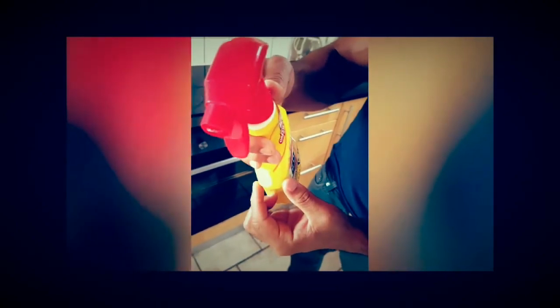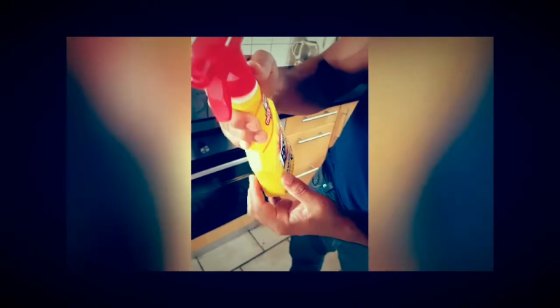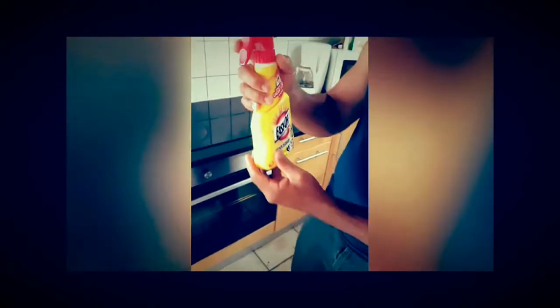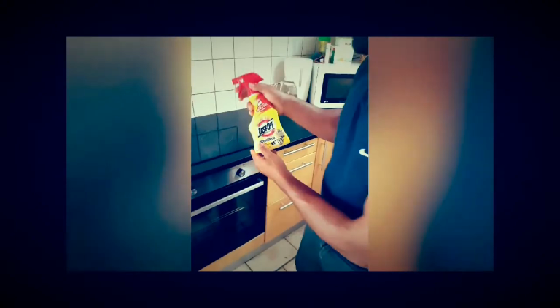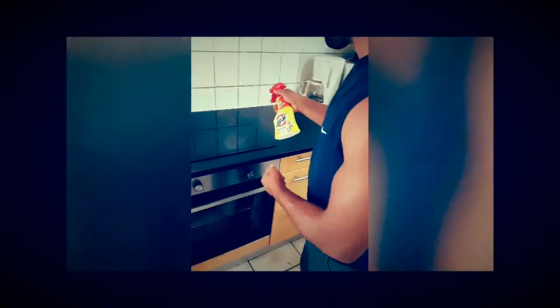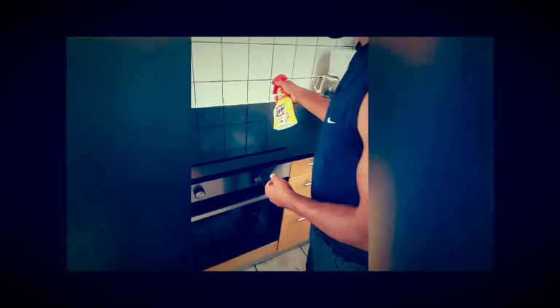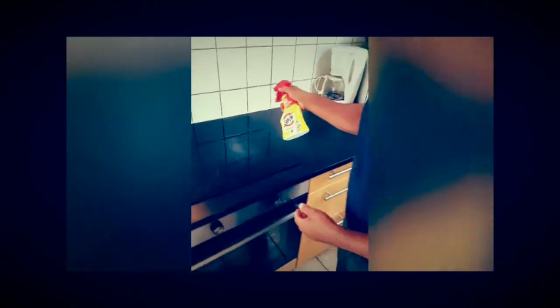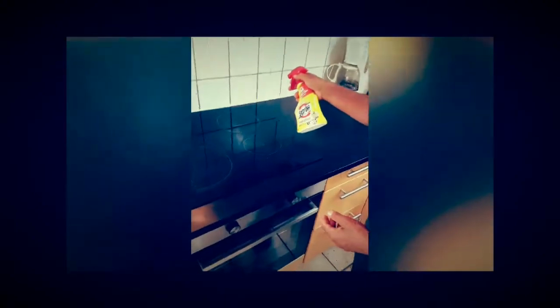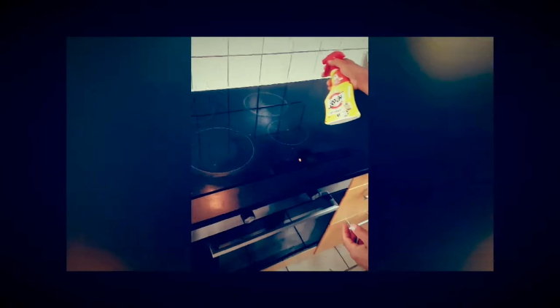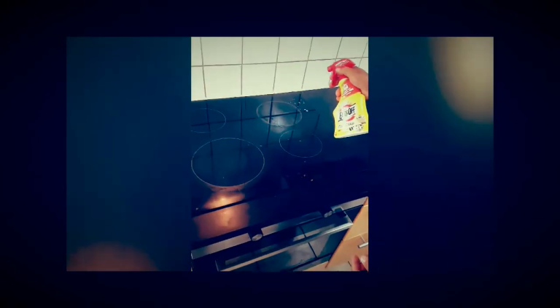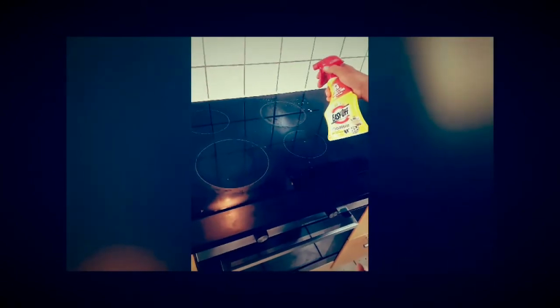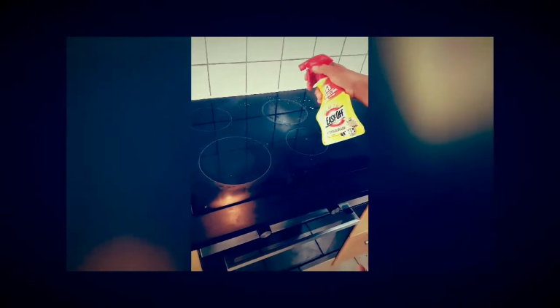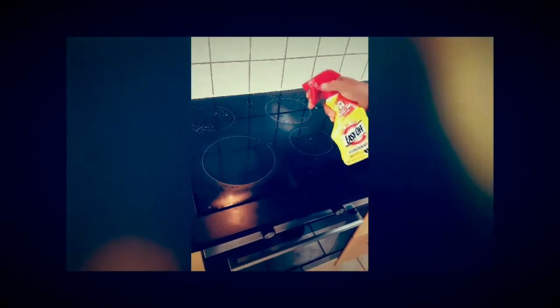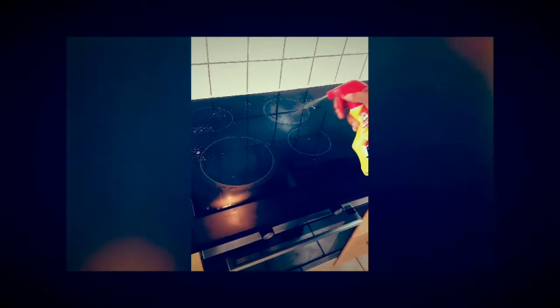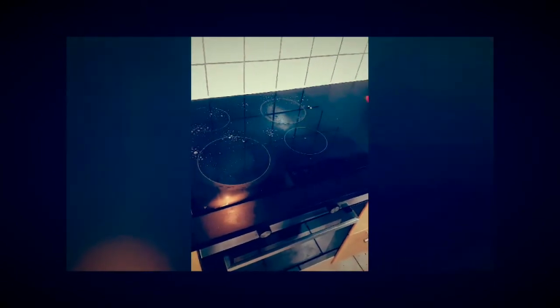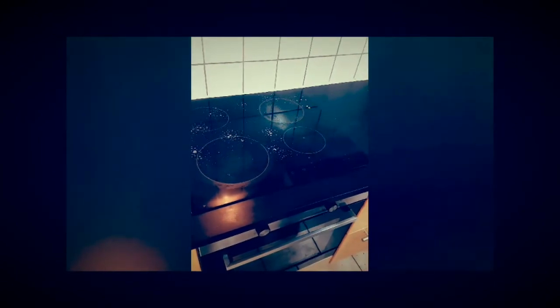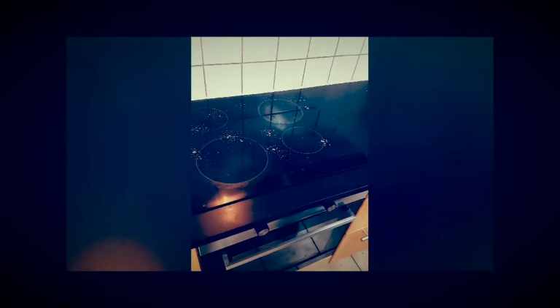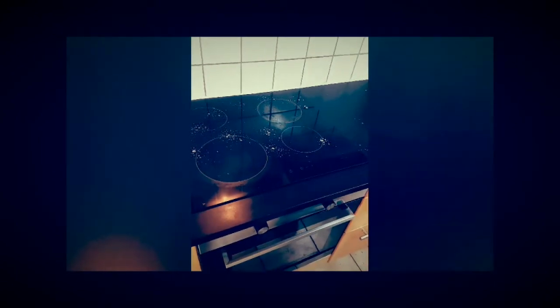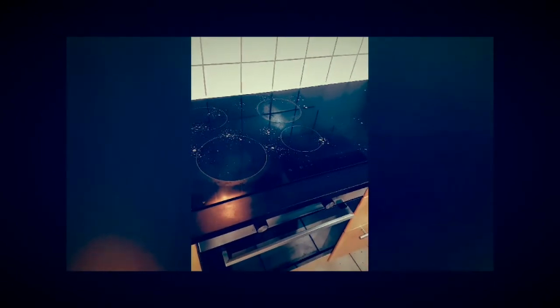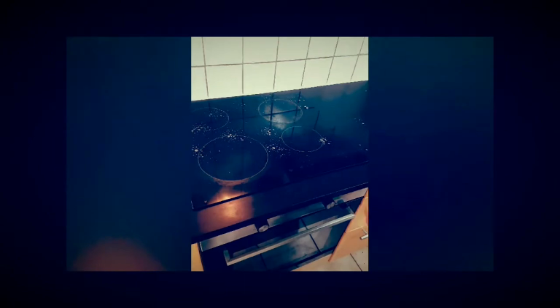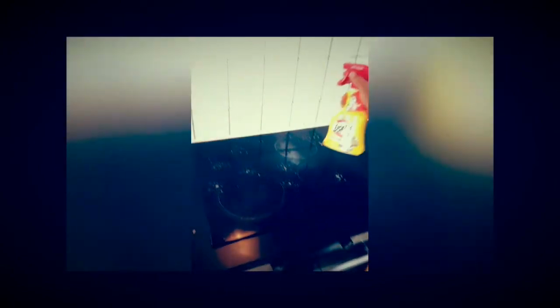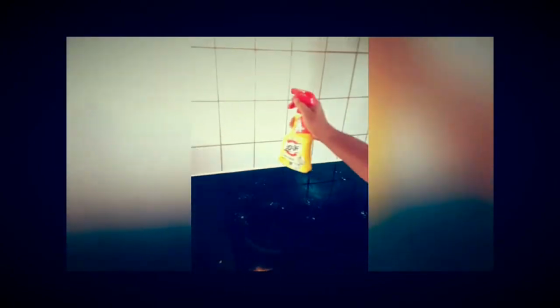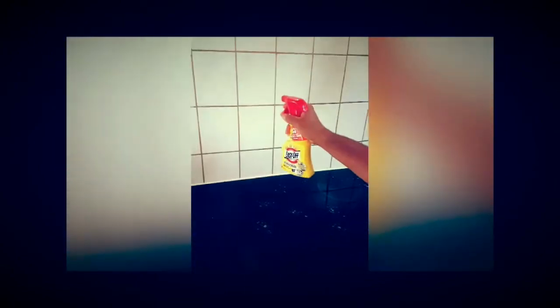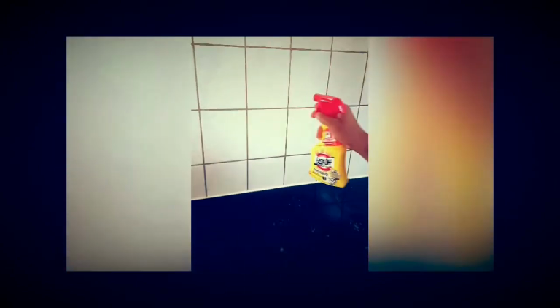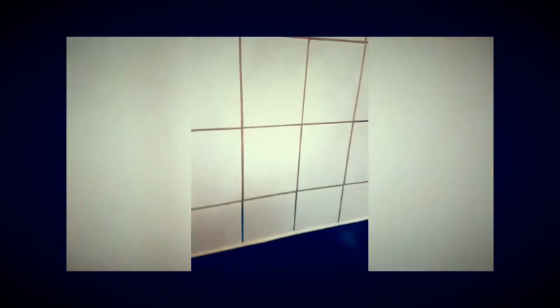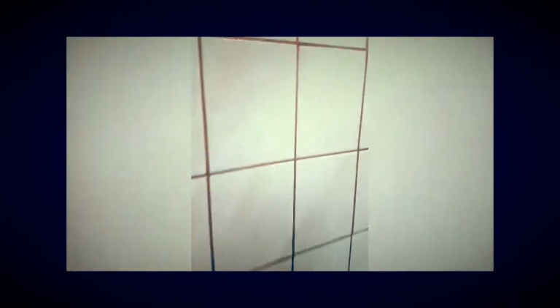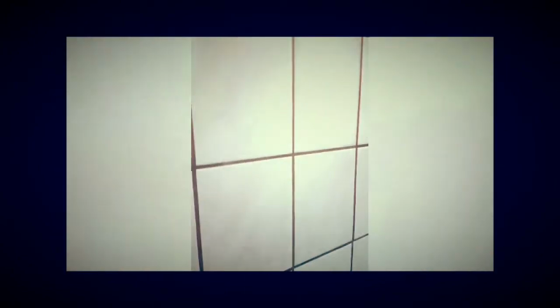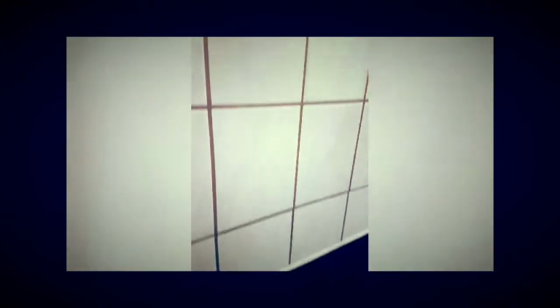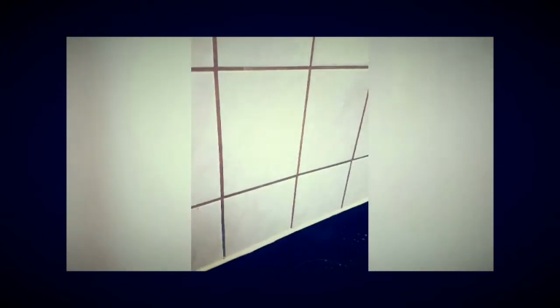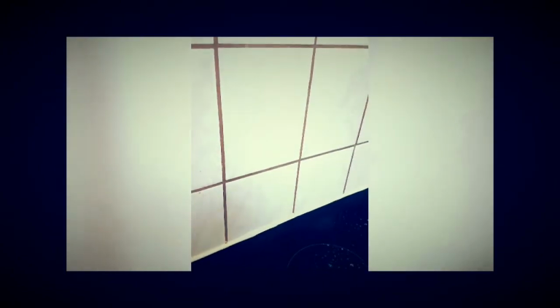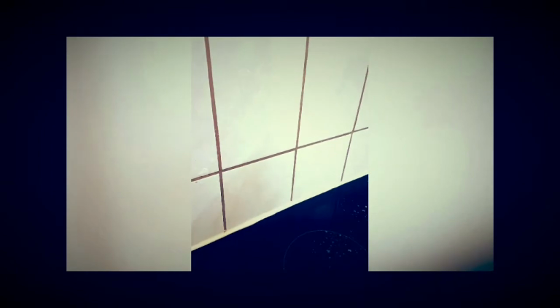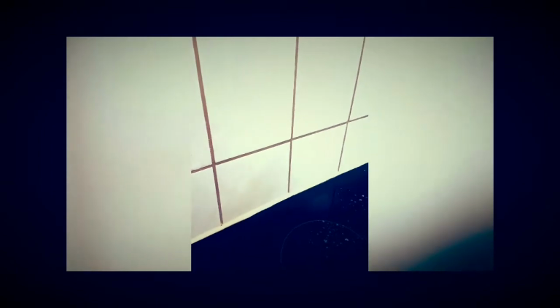Once it's on, you just spray across the kitchen stovetop lightly. As you can see on the walls, there's also a little bit of grease that came from the cooking.